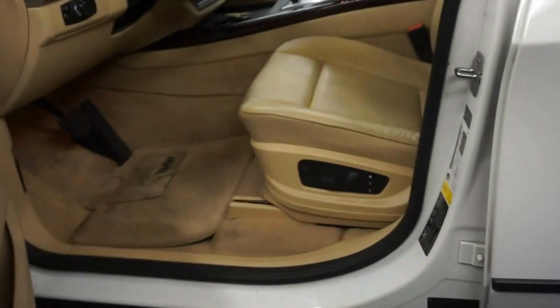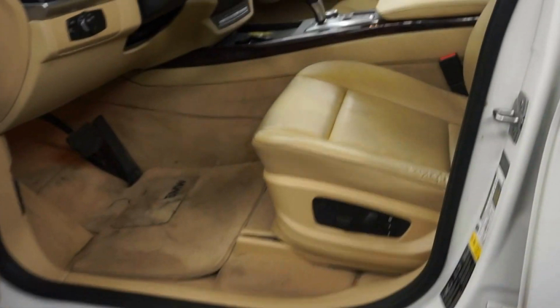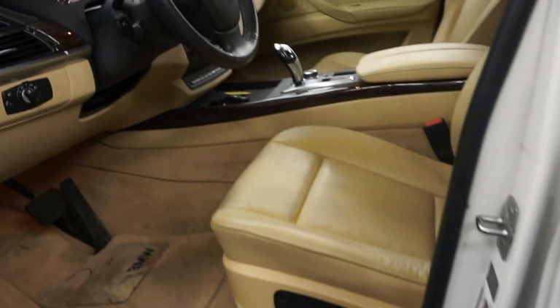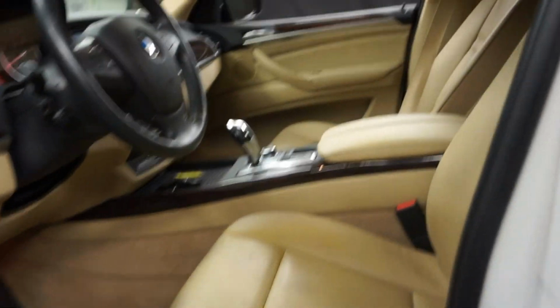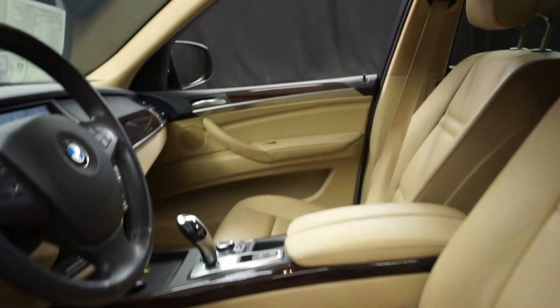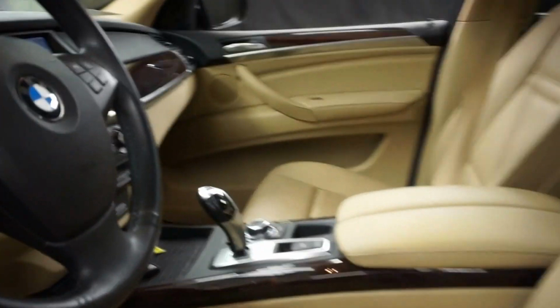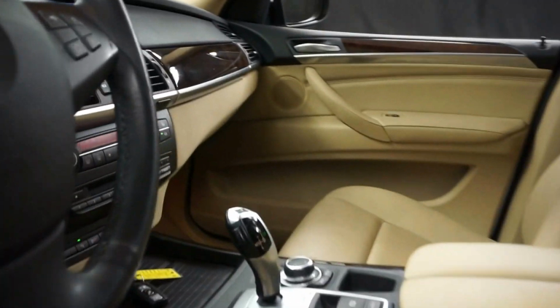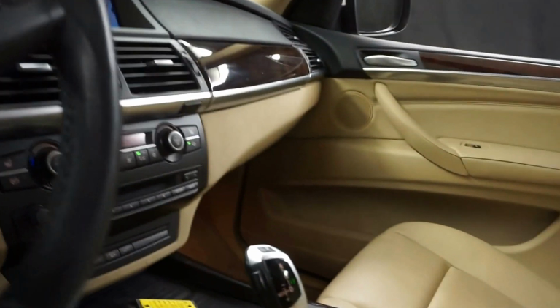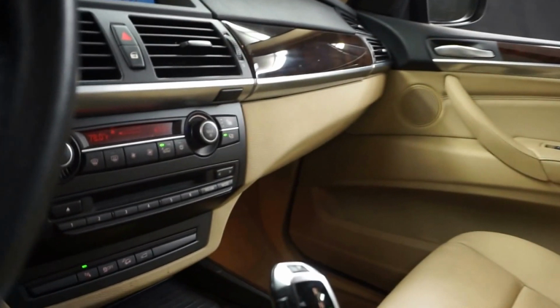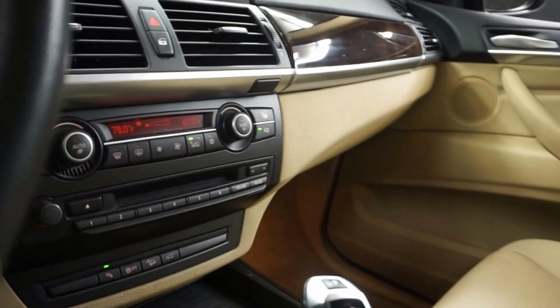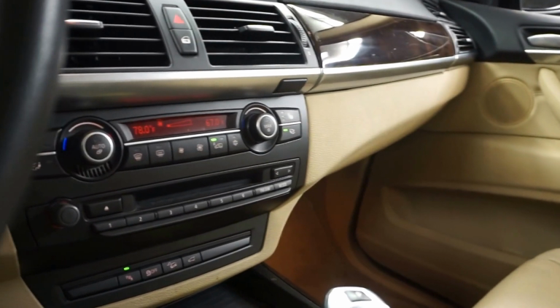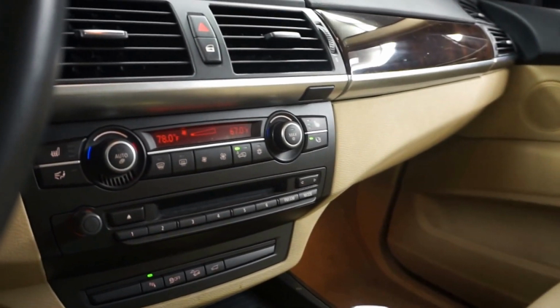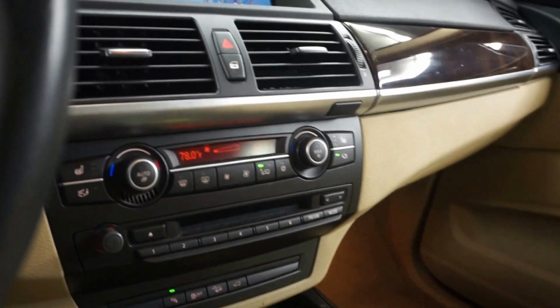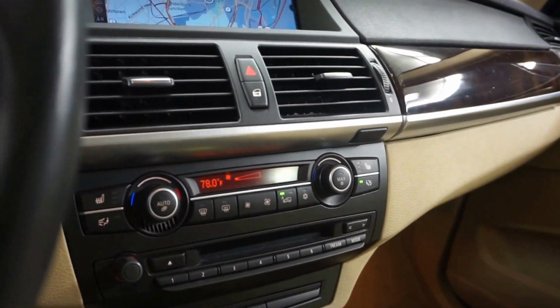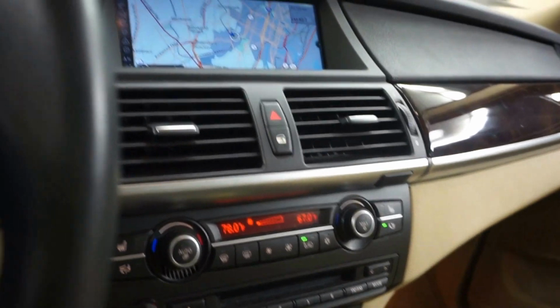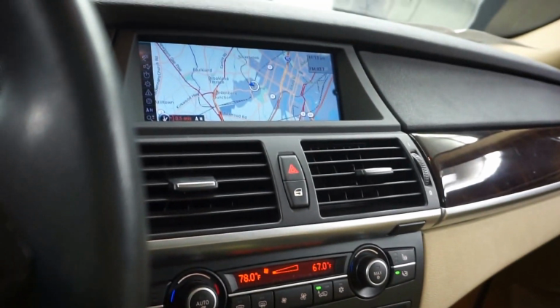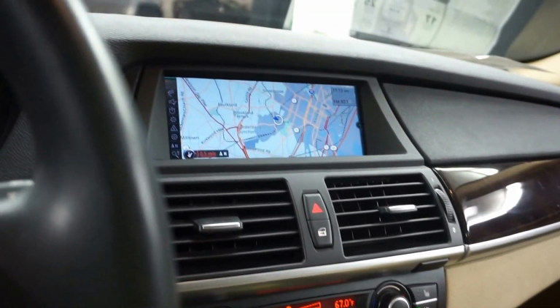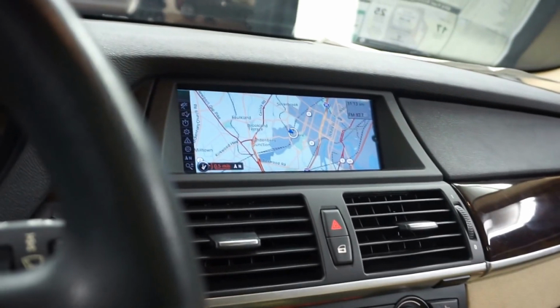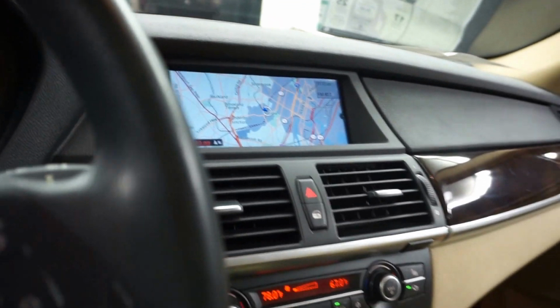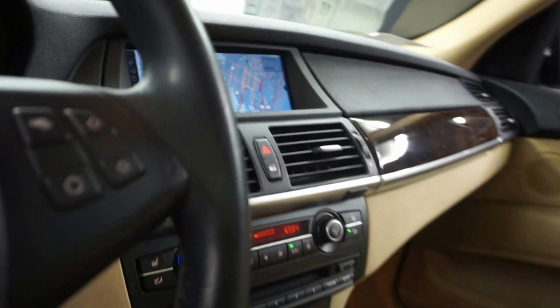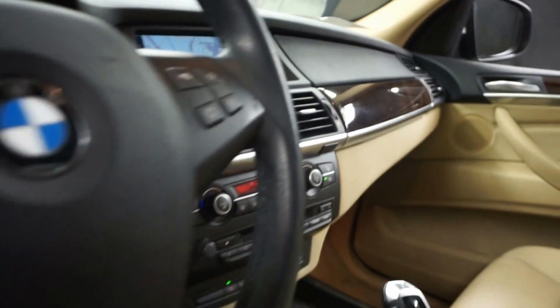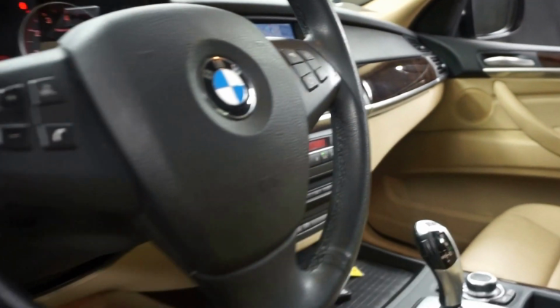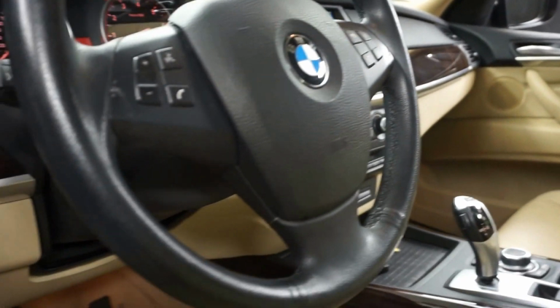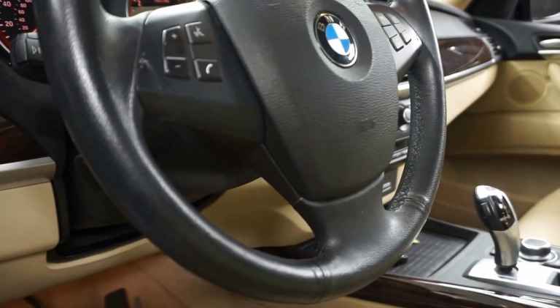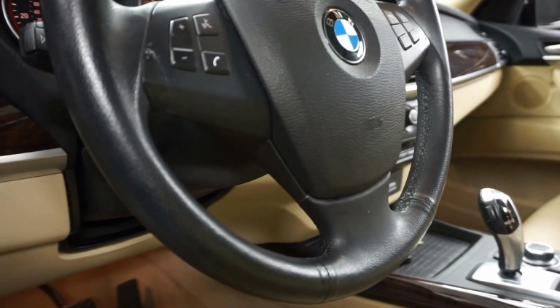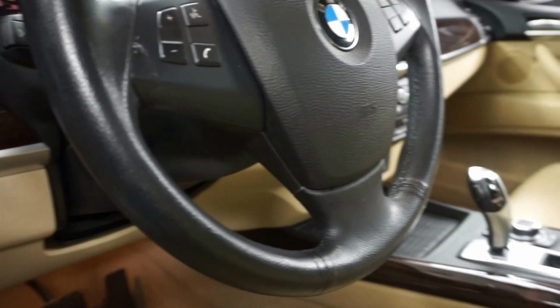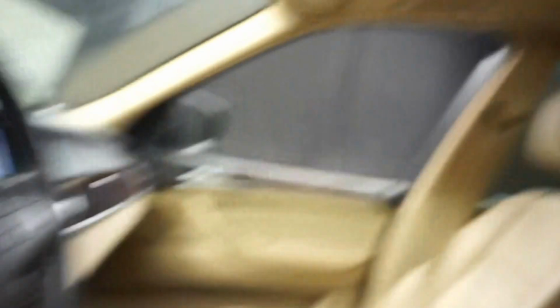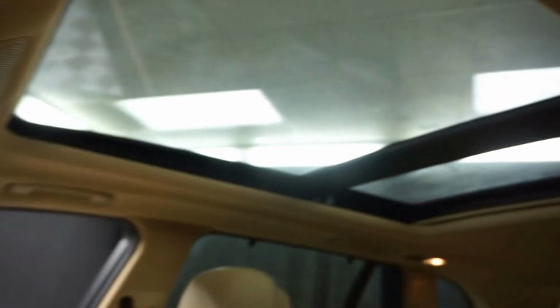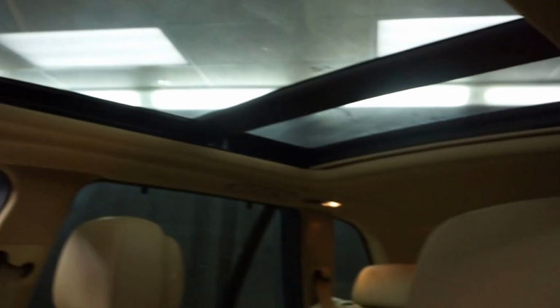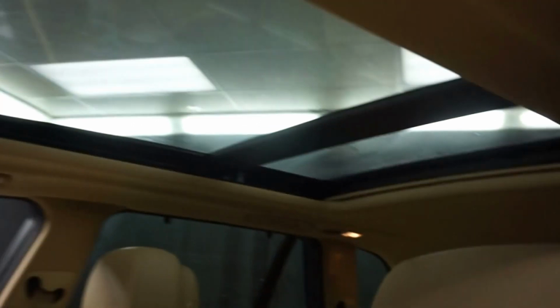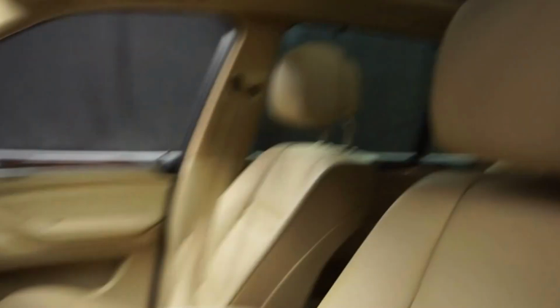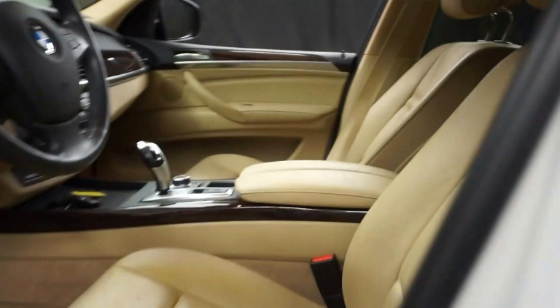Tan leather interior, power bucket seats. You got both sets of keys. It's got heated seats, navigation, leather steering, 70,000 miles. You got your panoramic sunroof.